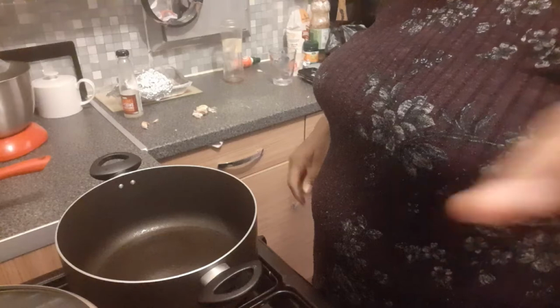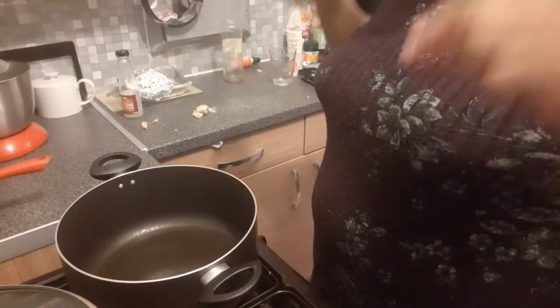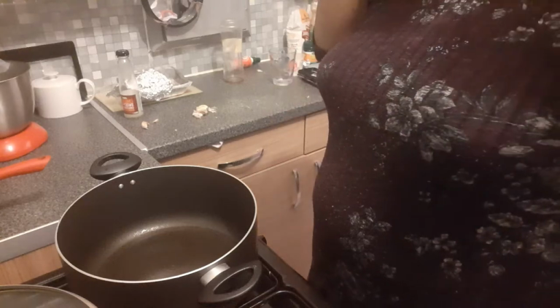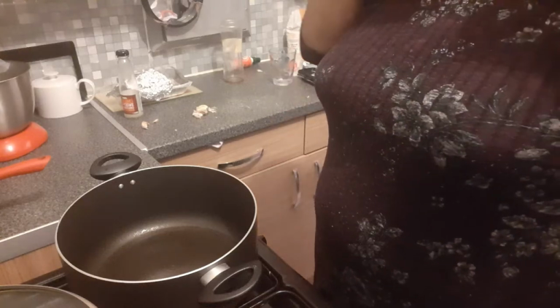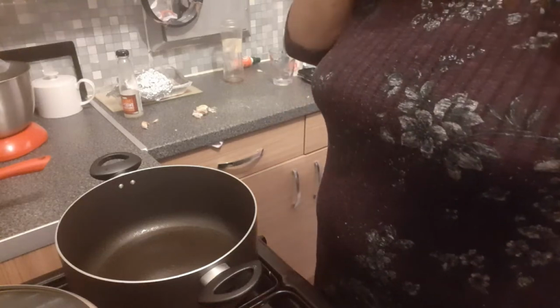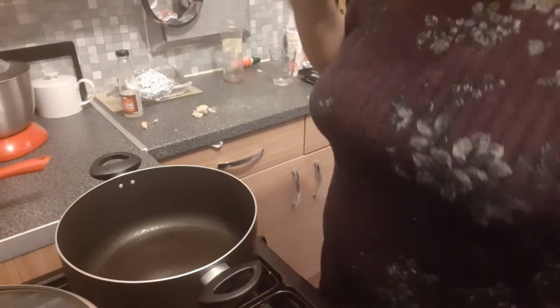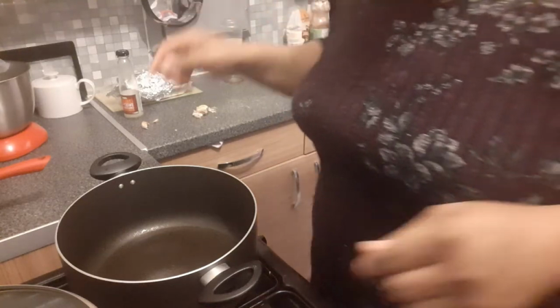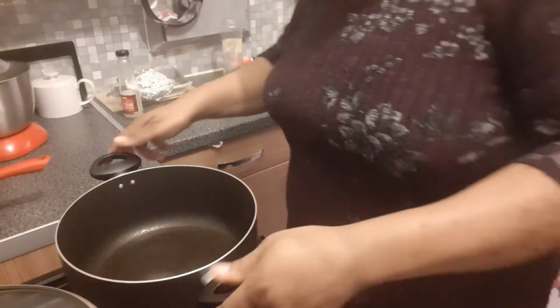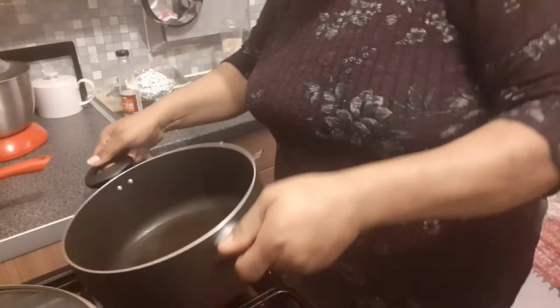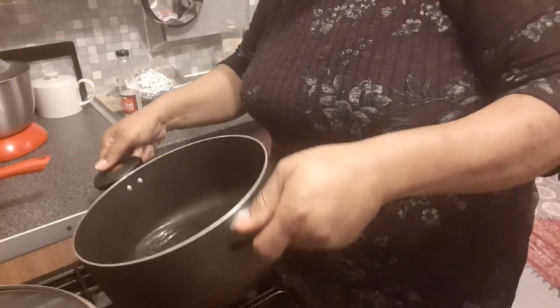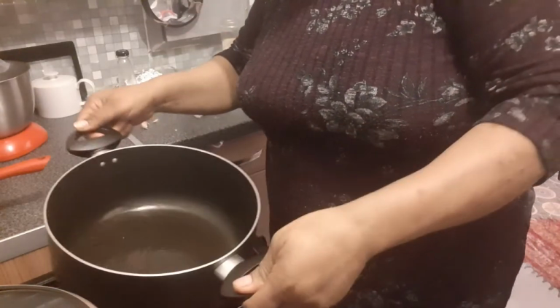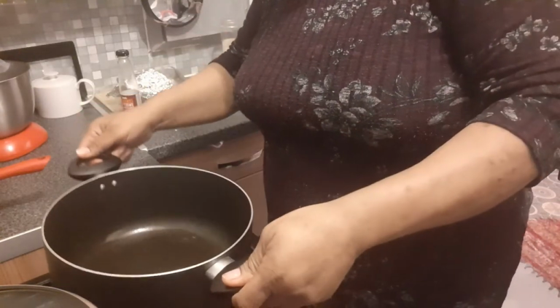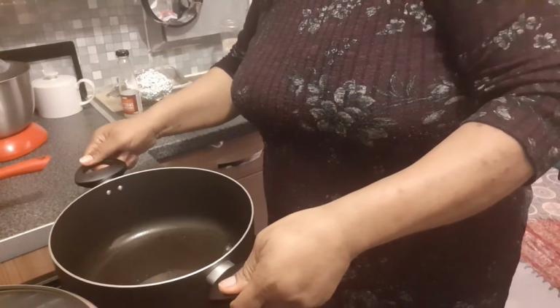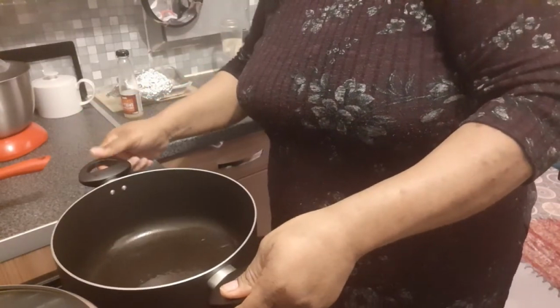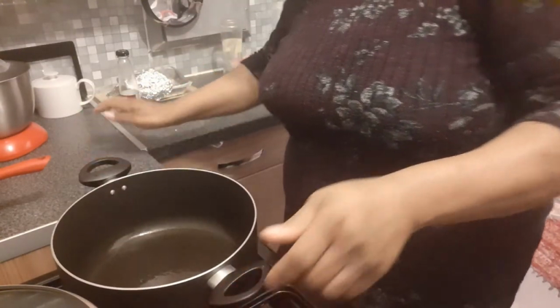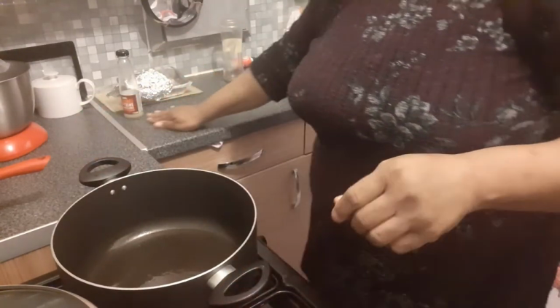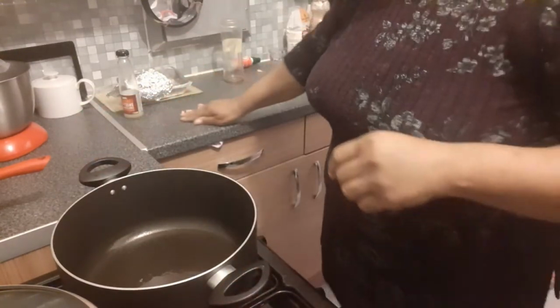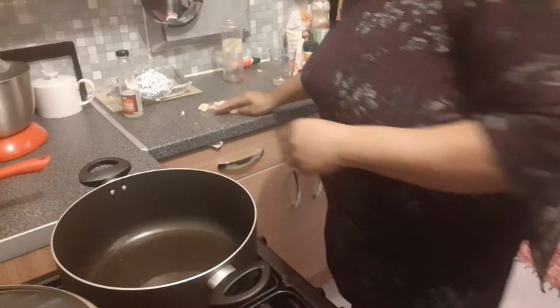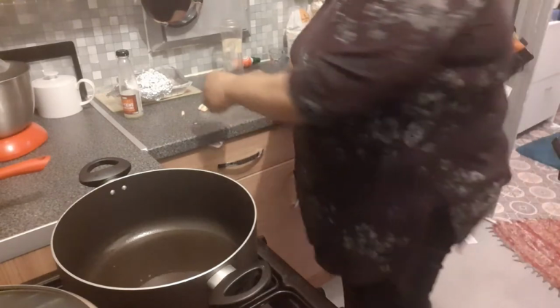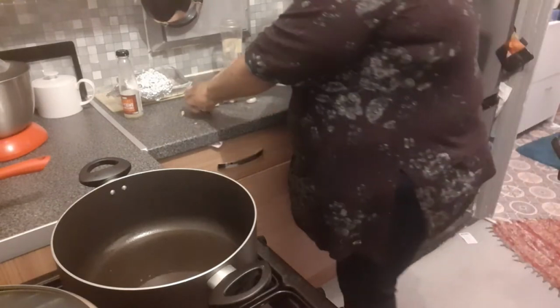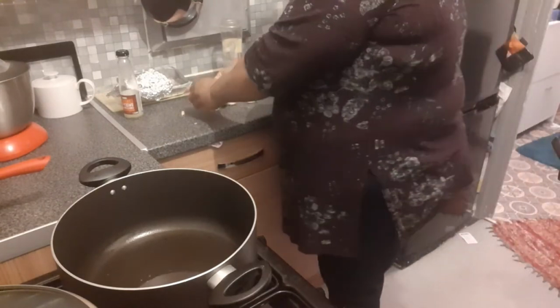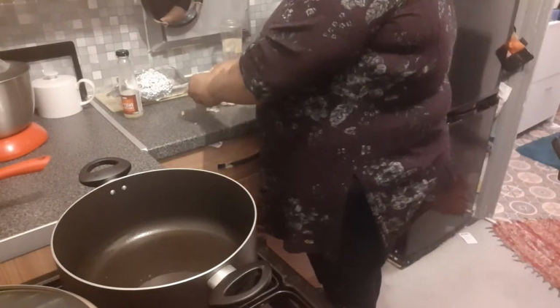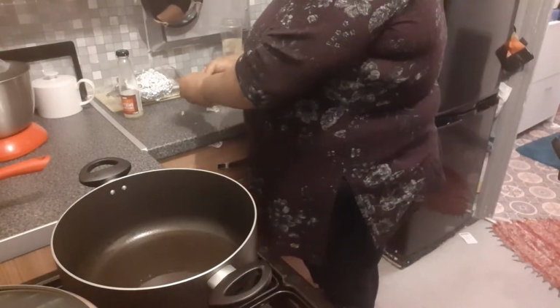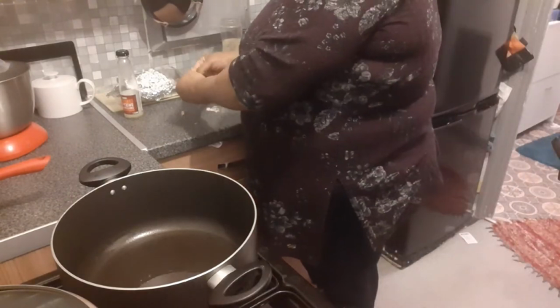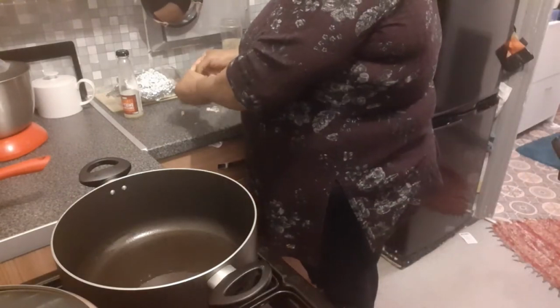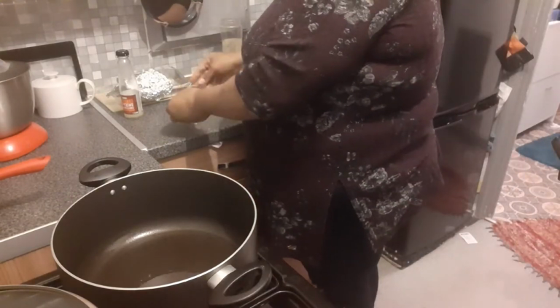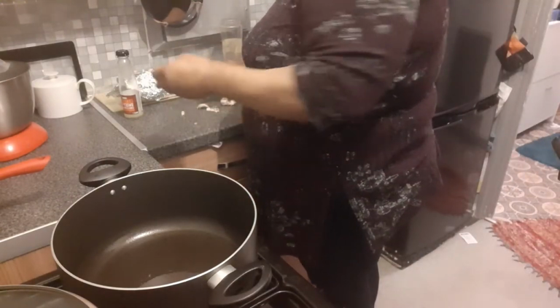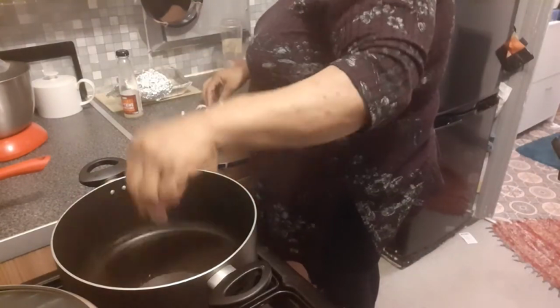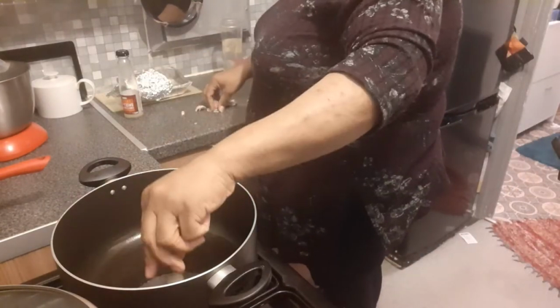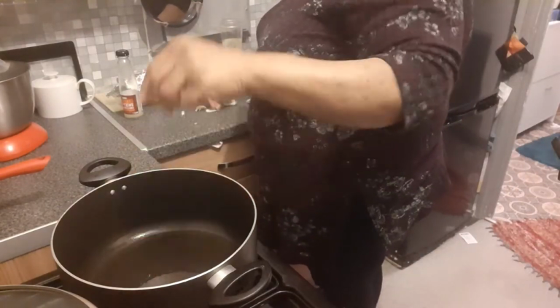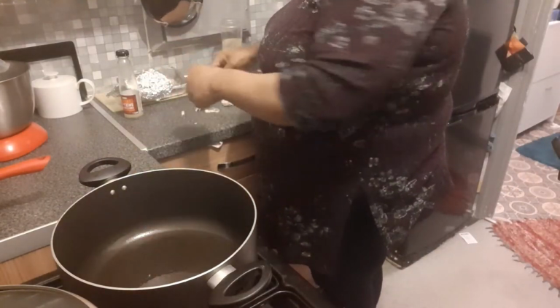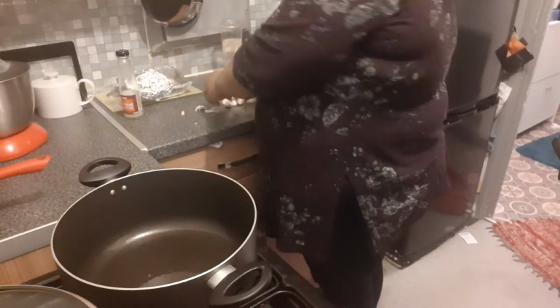Hello, hi everyone. I've done all the meatballs. Just going to put some garlic in.